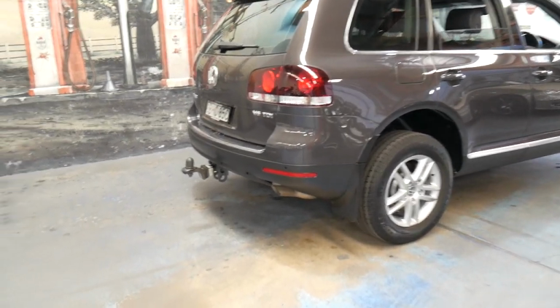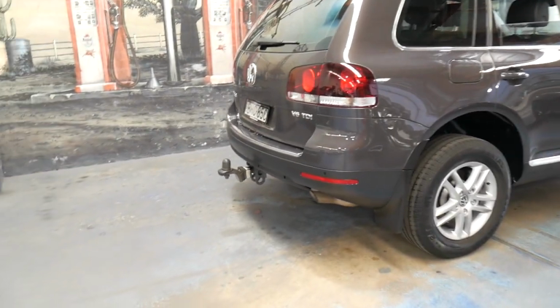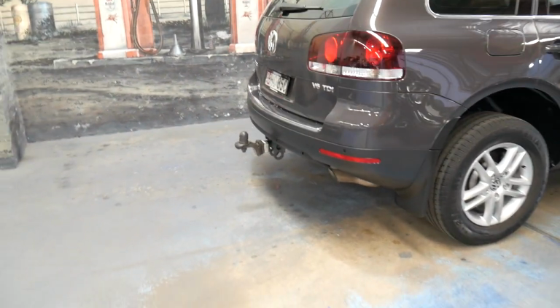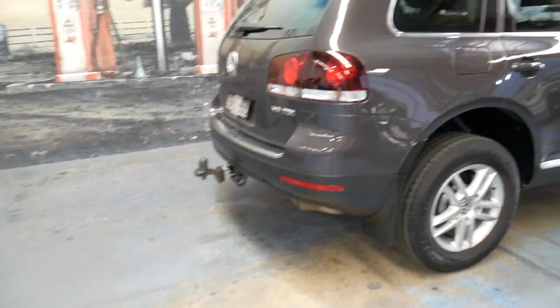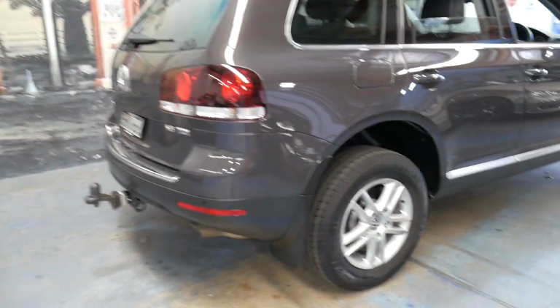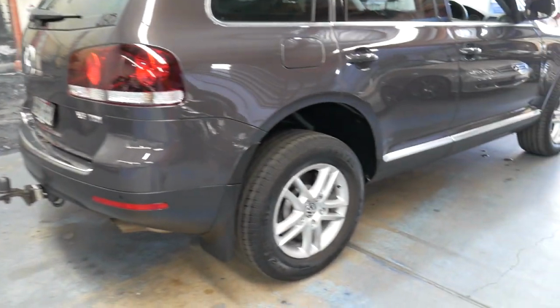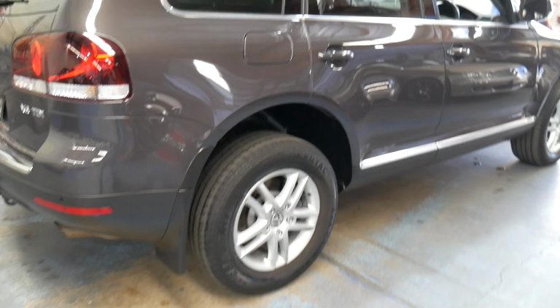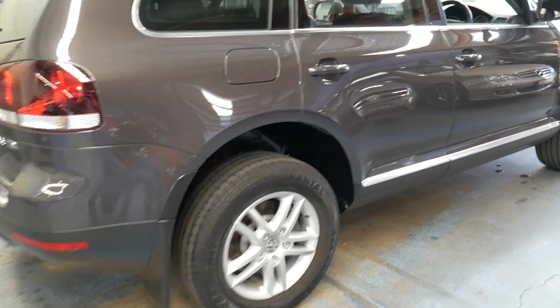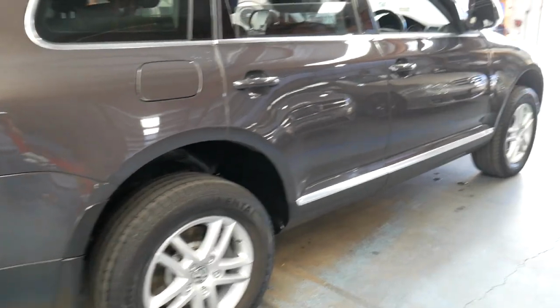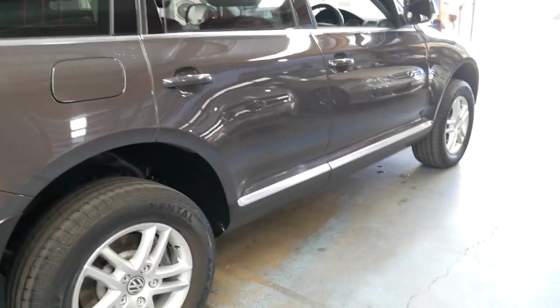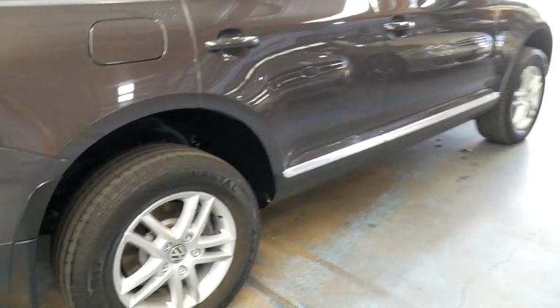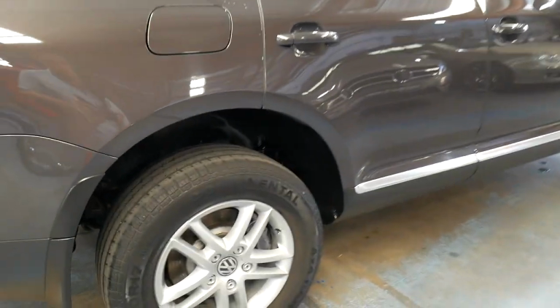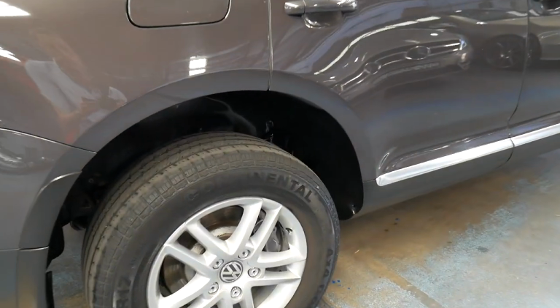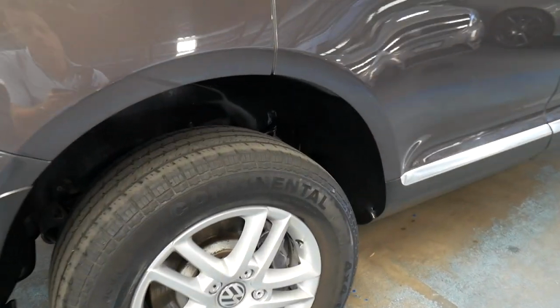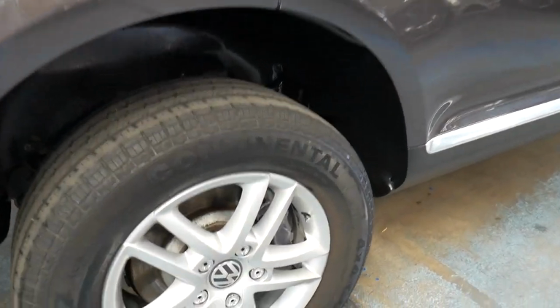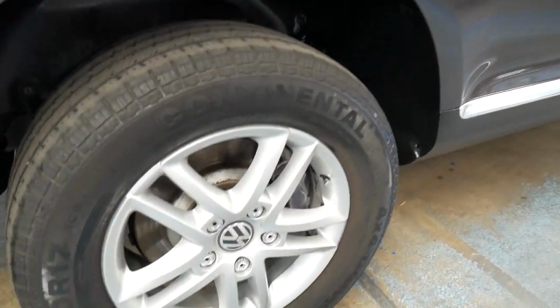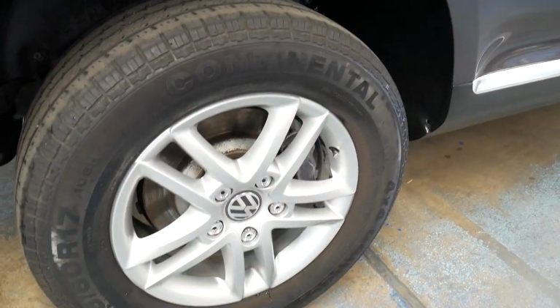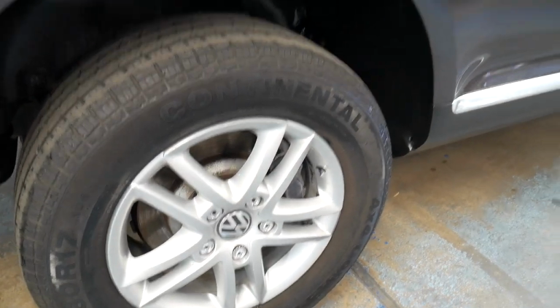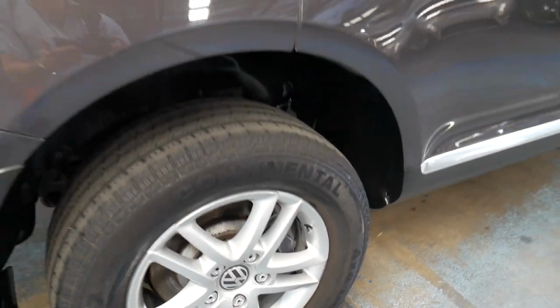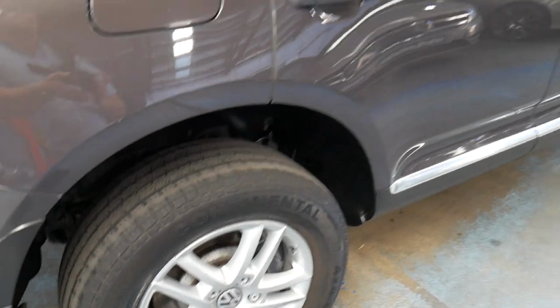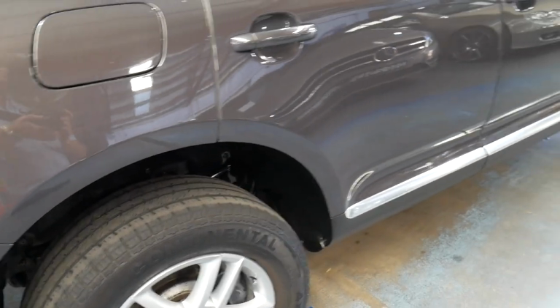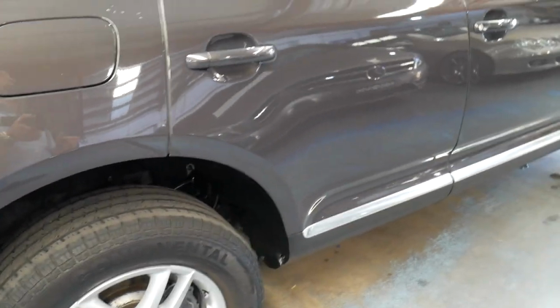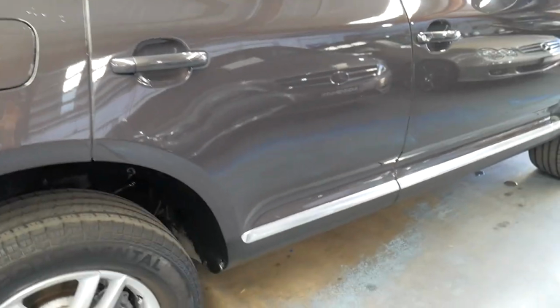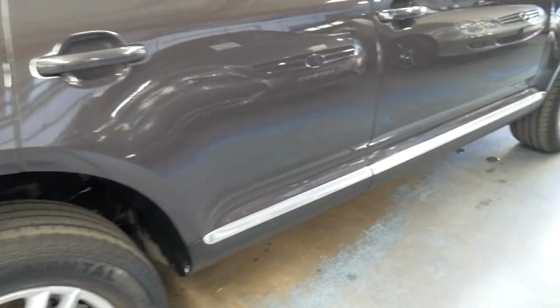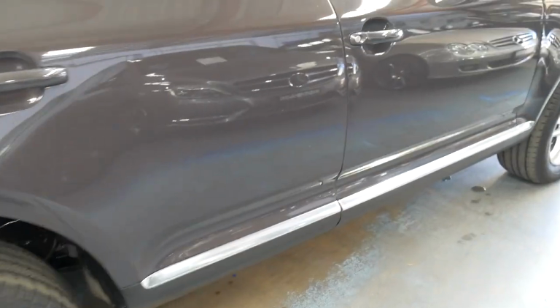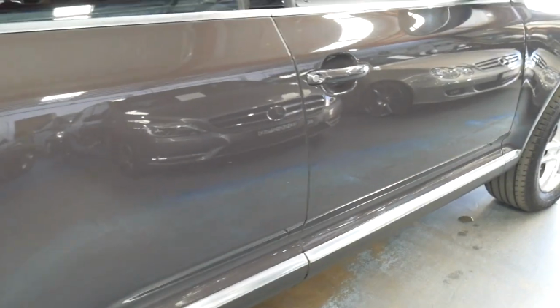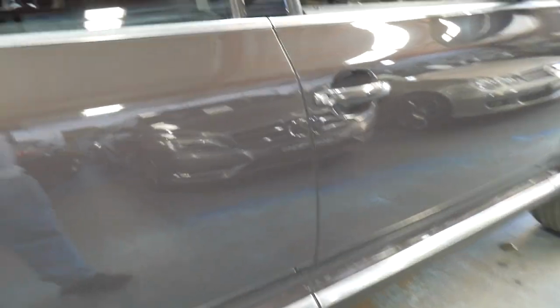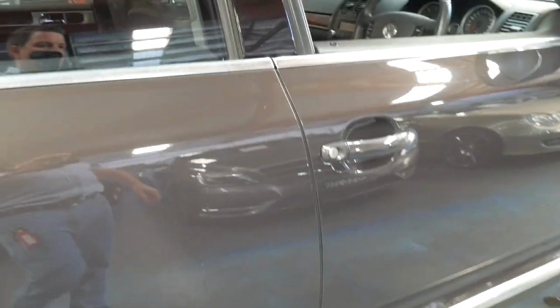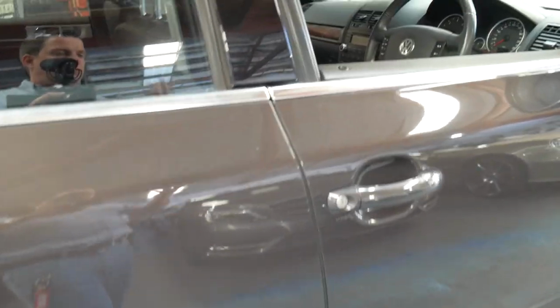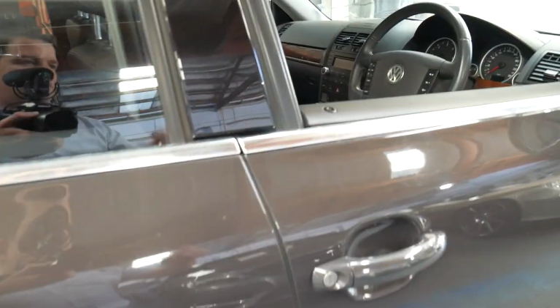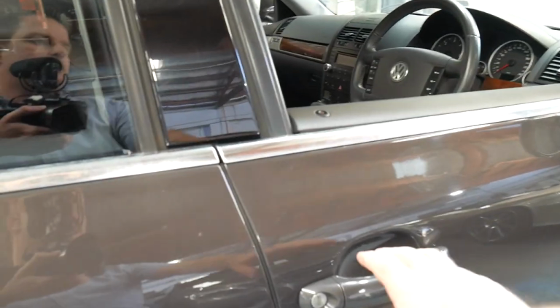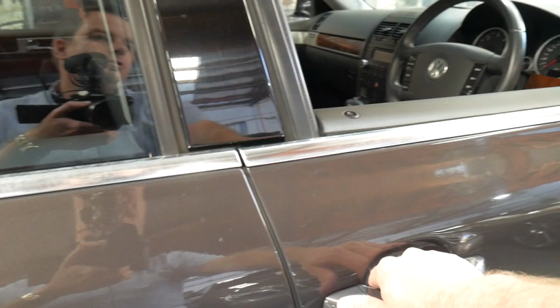It's got the tow bar package, it's got Continental tyres all round. All the wheels look like new. This is not a car that in any way looks like it's done more than 50,000 or 60,000 kilometres.